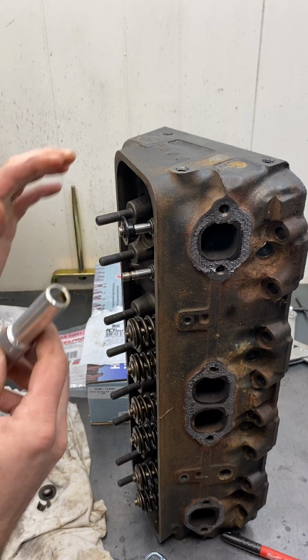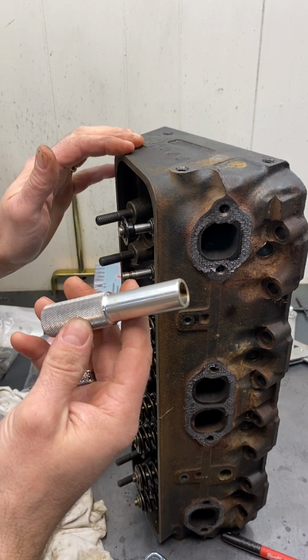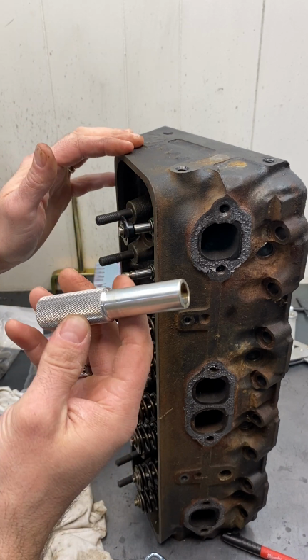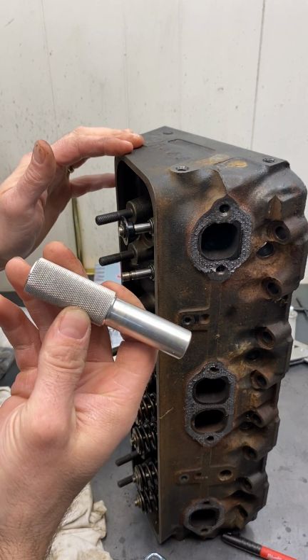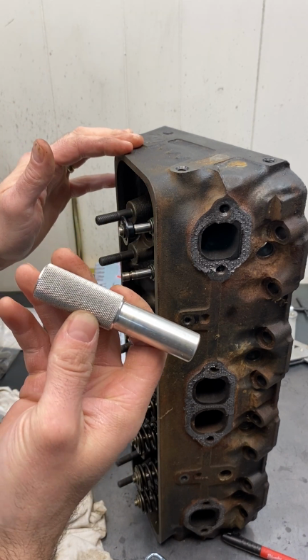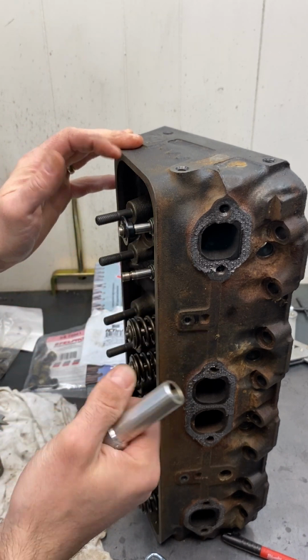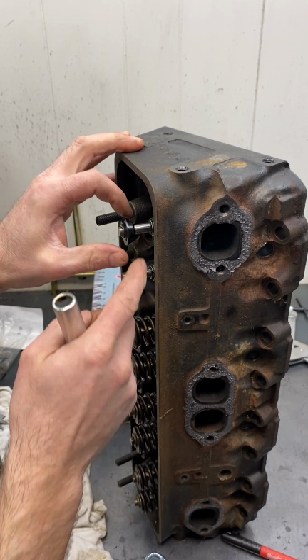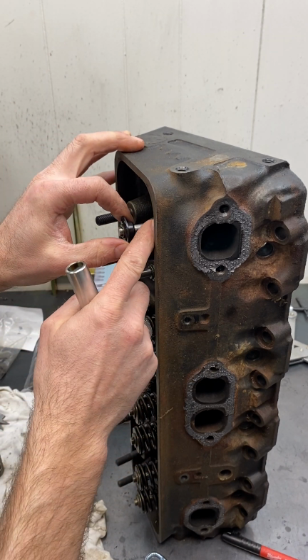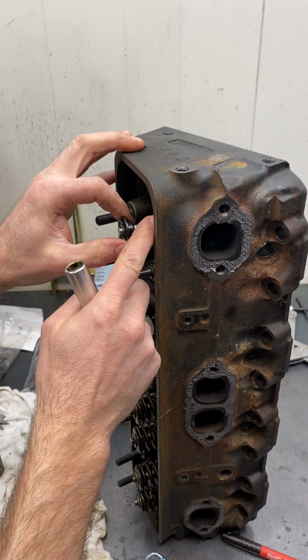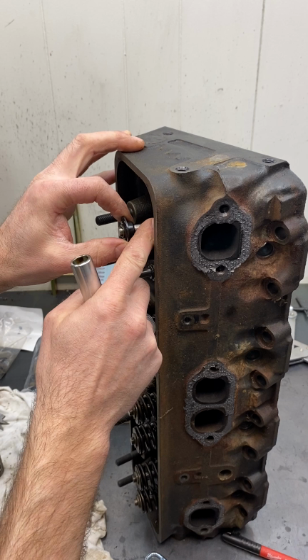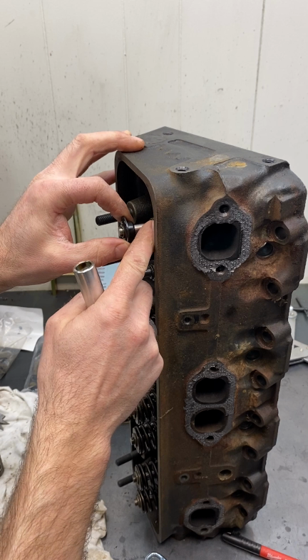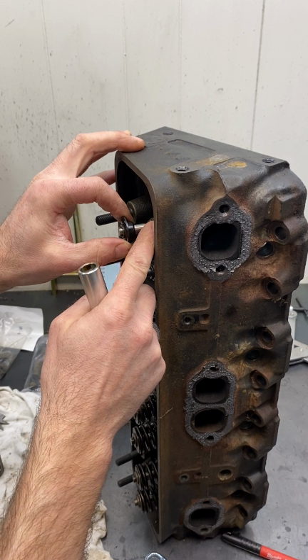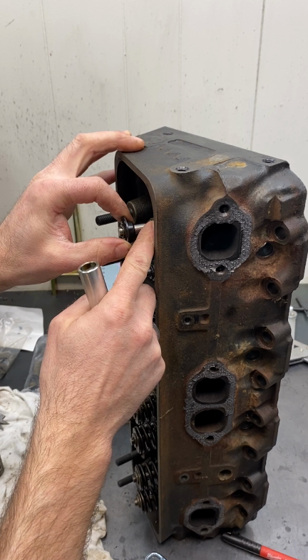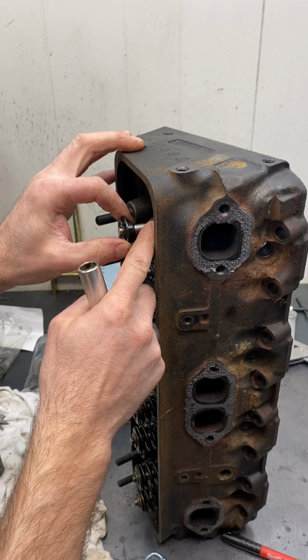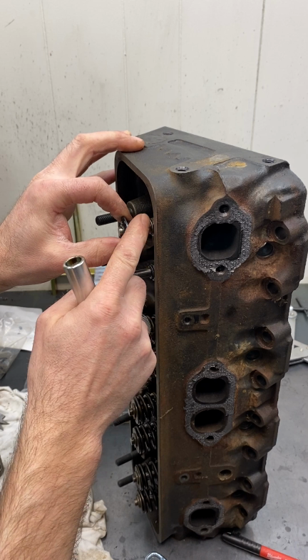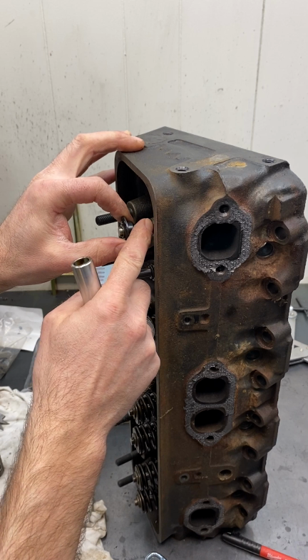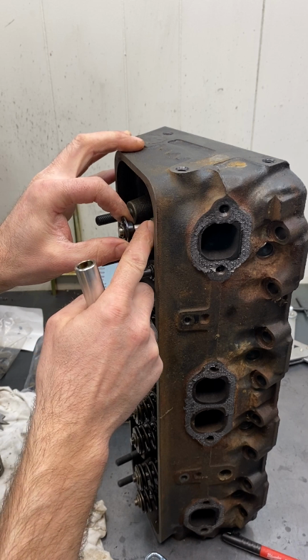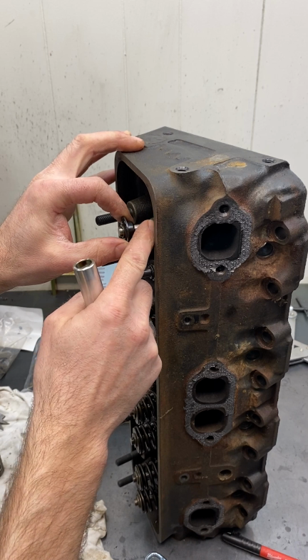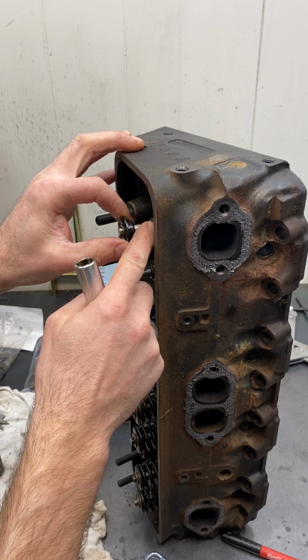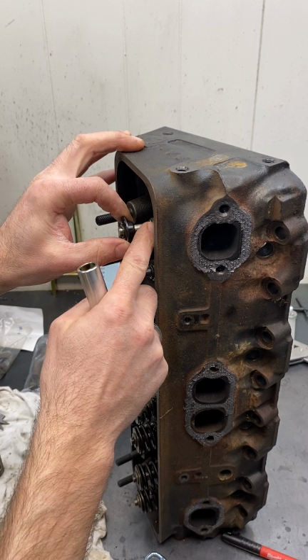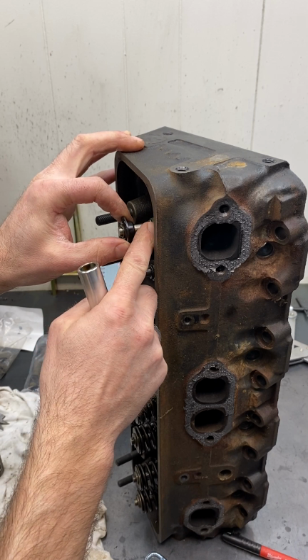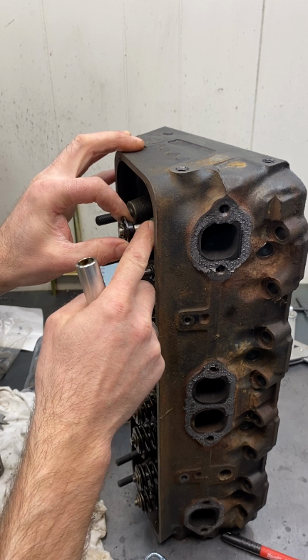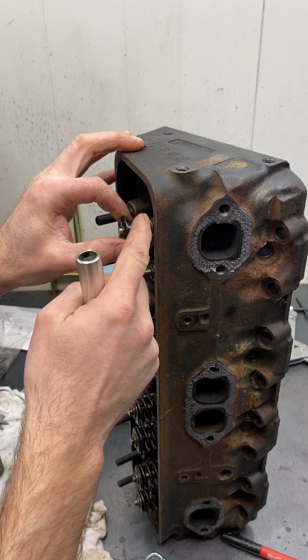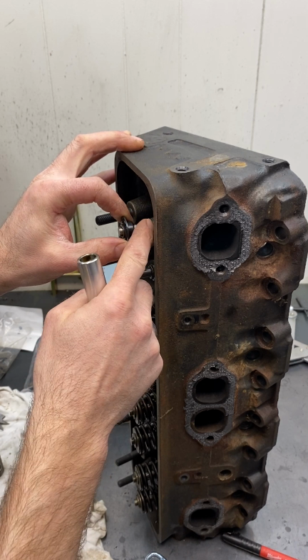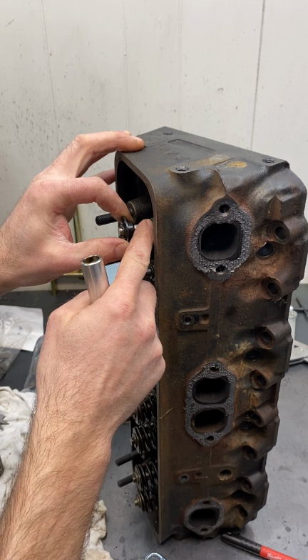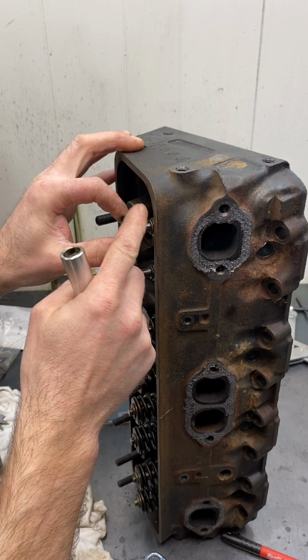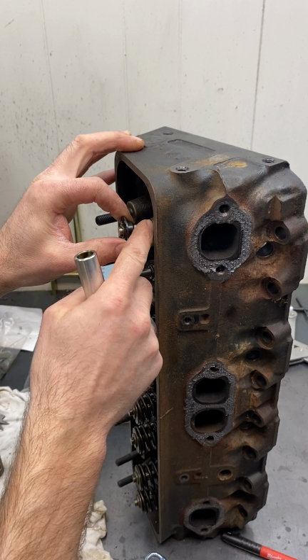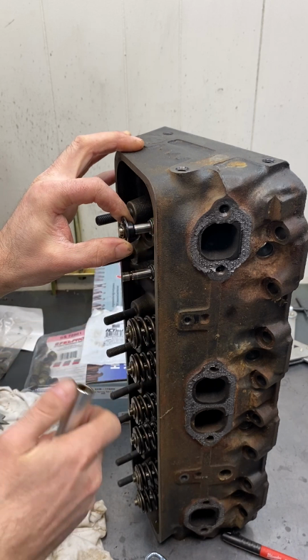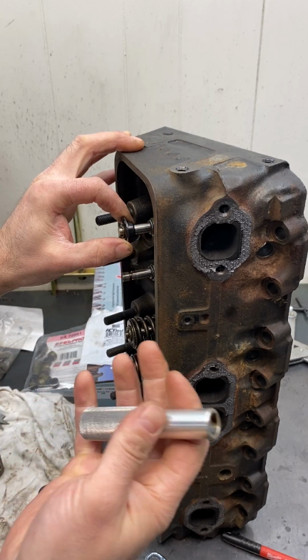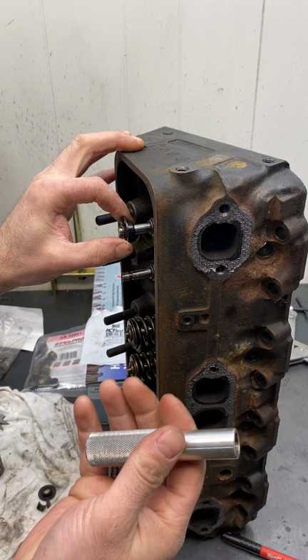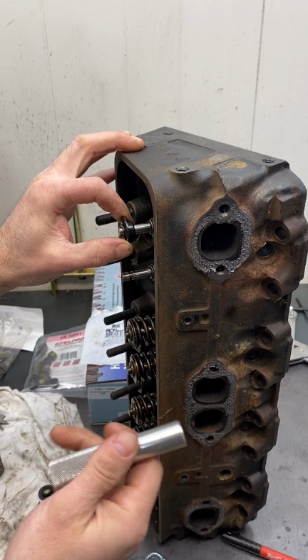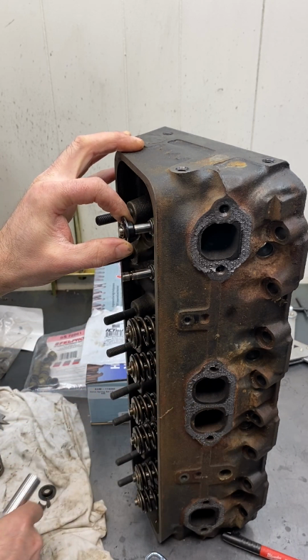First off, make sure that the valve seal is seated properly. A lot of times you can gain 20 to 30,000 just by doing that.